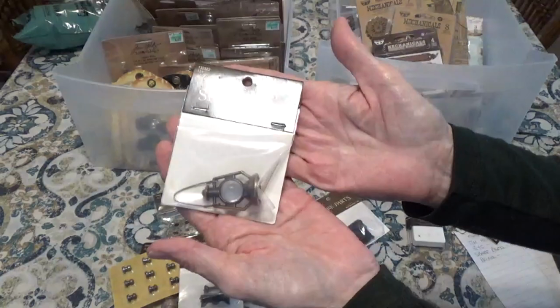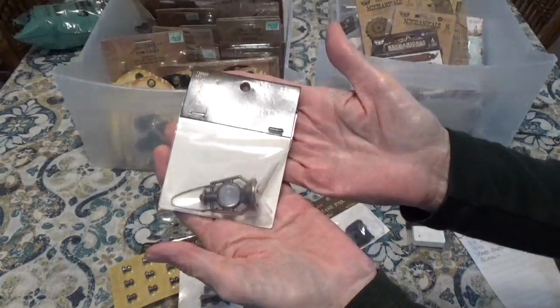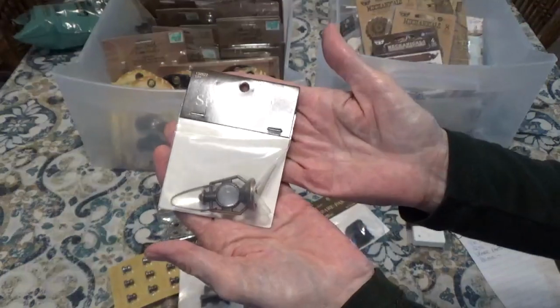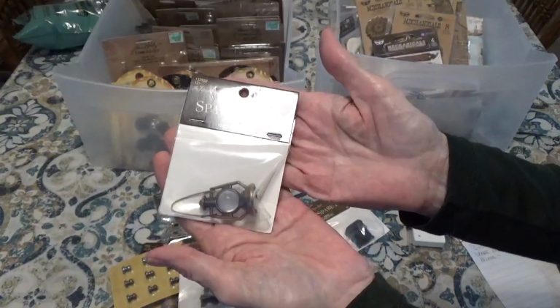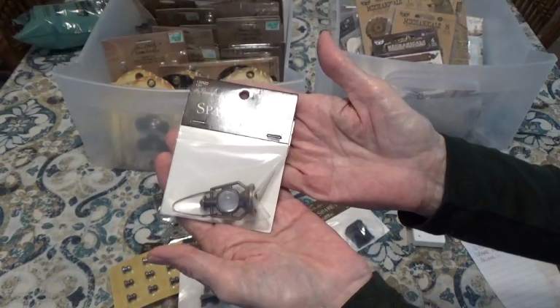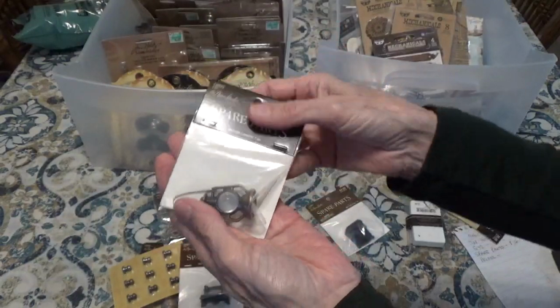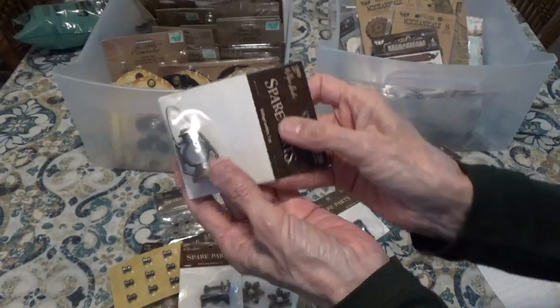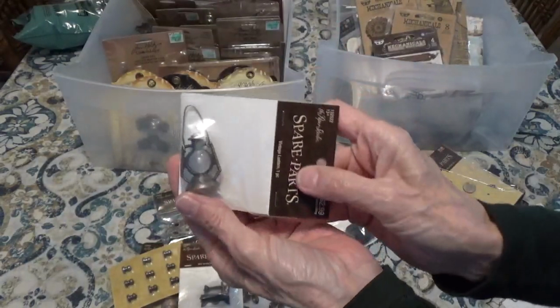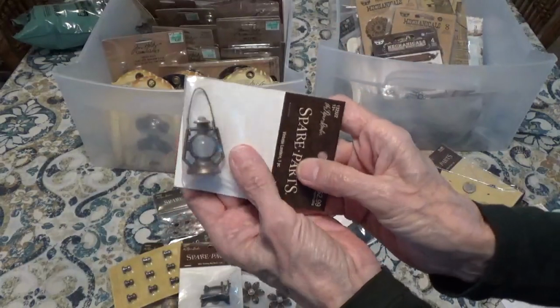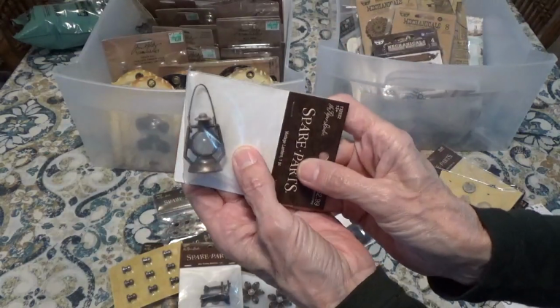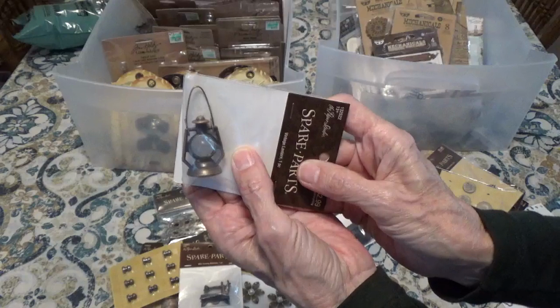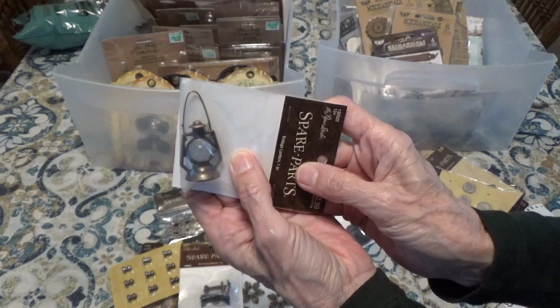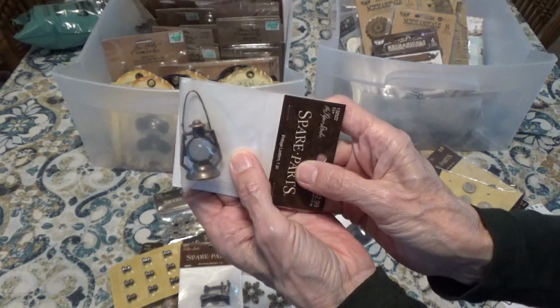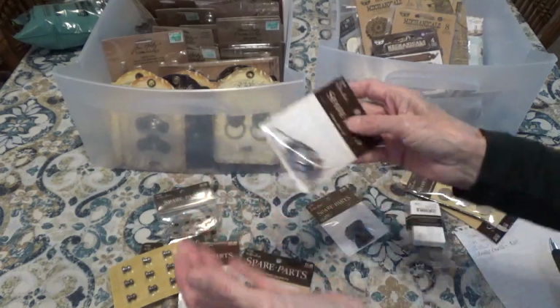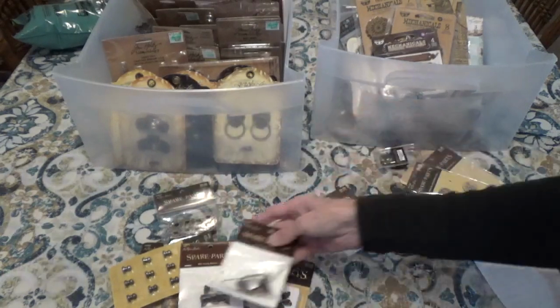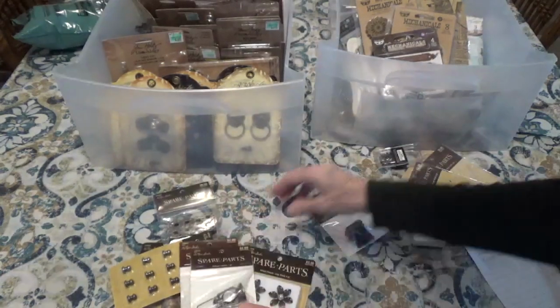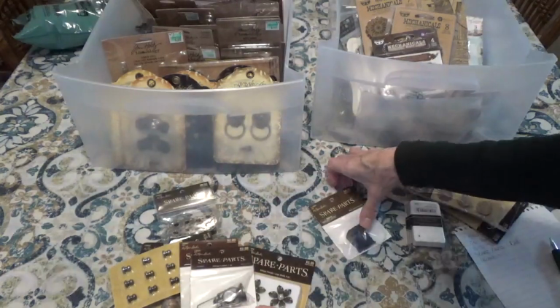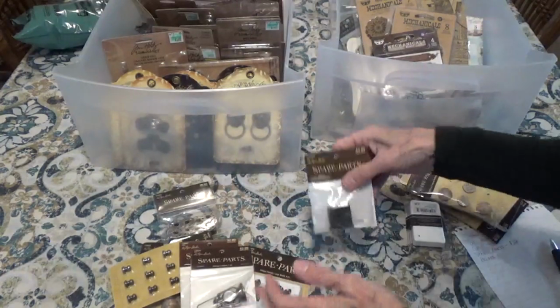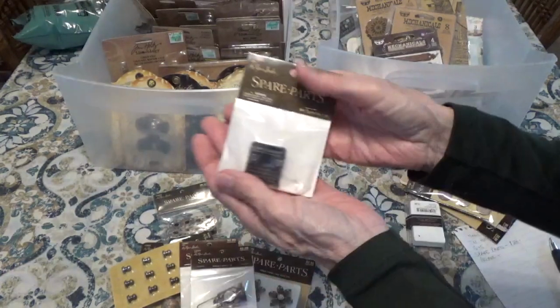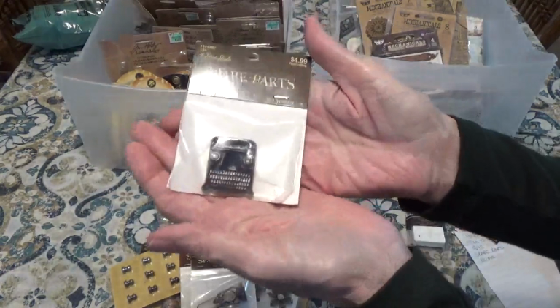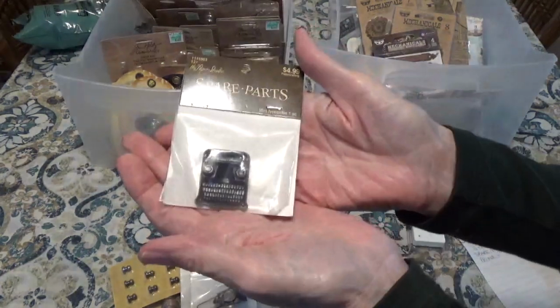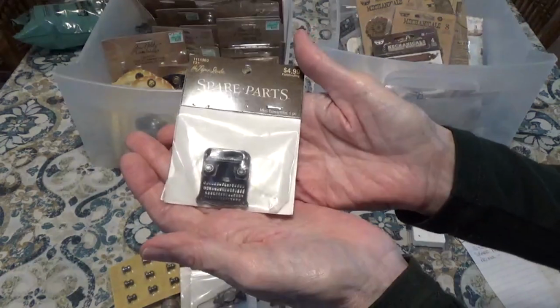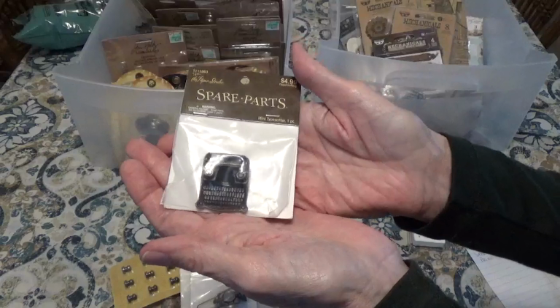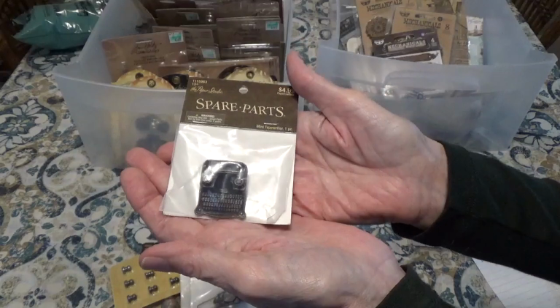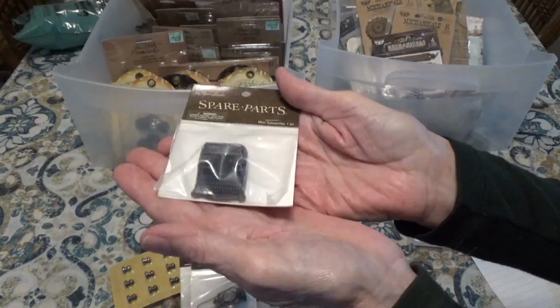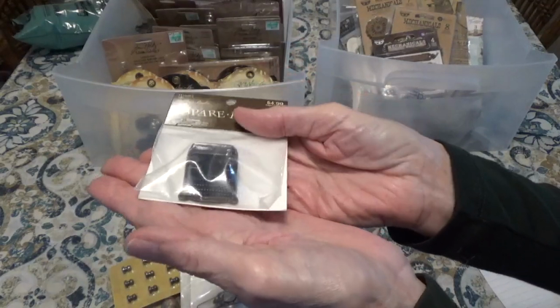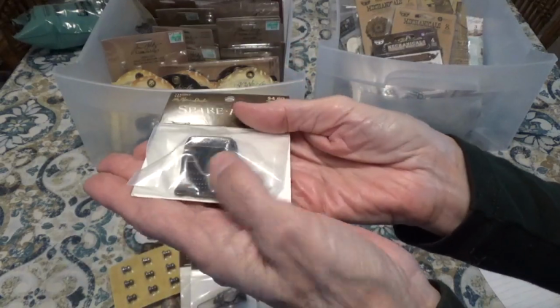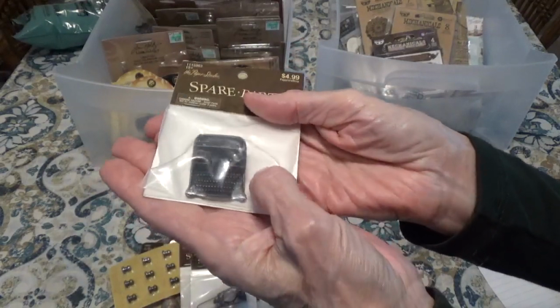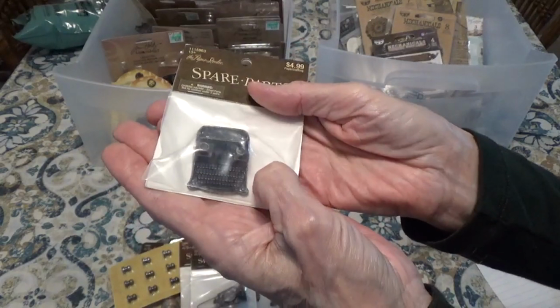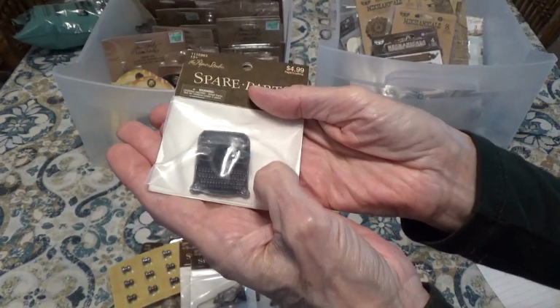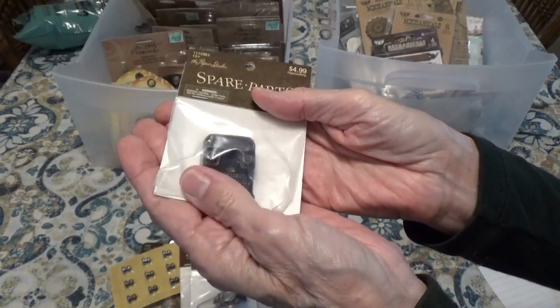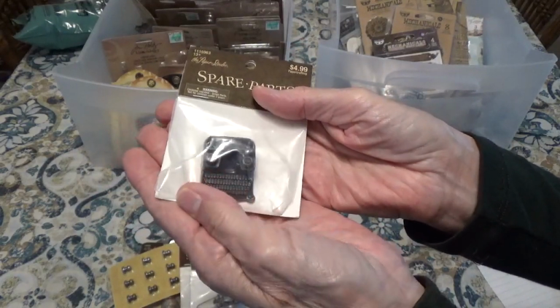Here we have the vintage lantern. See if I can show you what that looks like. And then here we have the mini typewriter. Here's the typewriter — might be hard to tell with the glare.